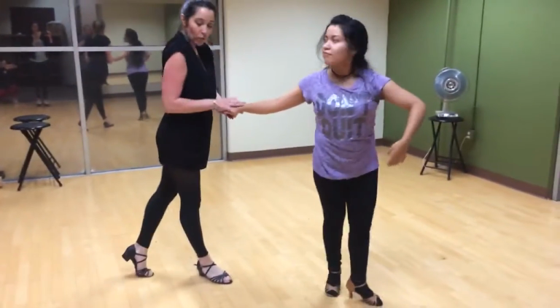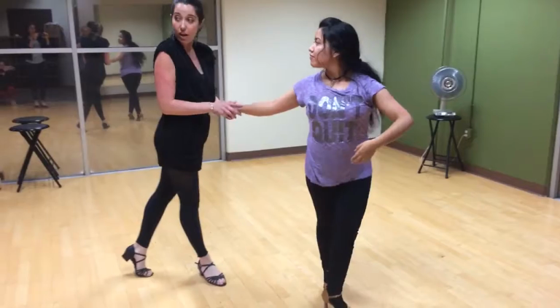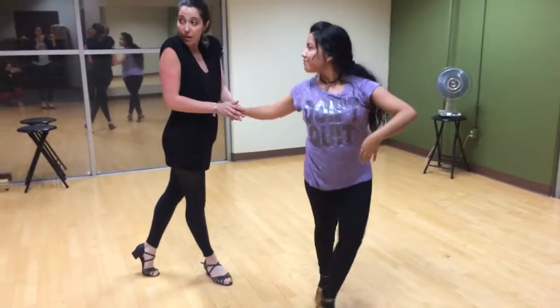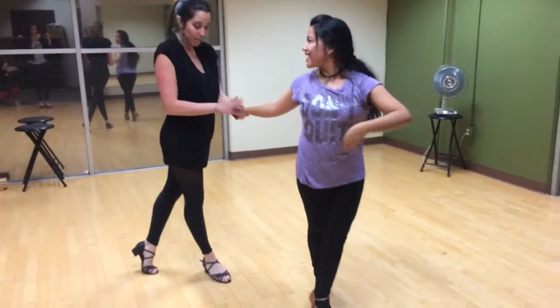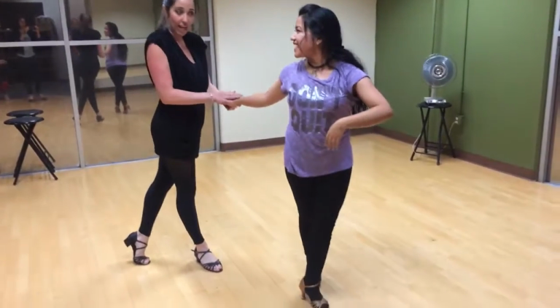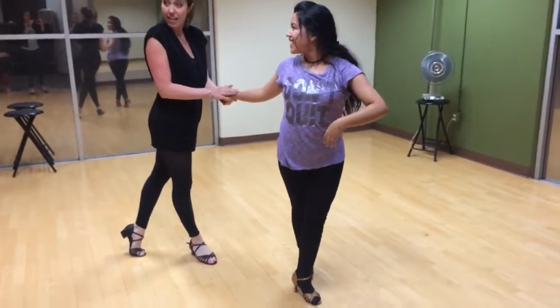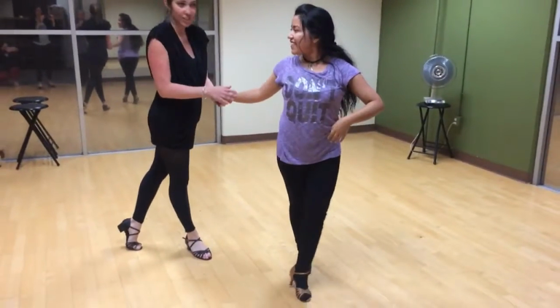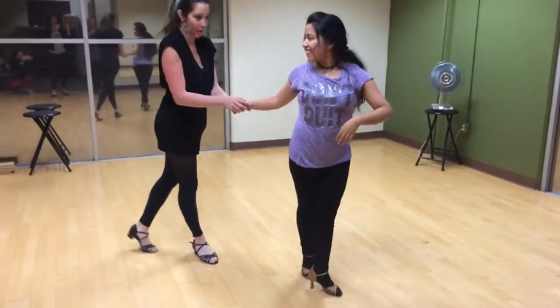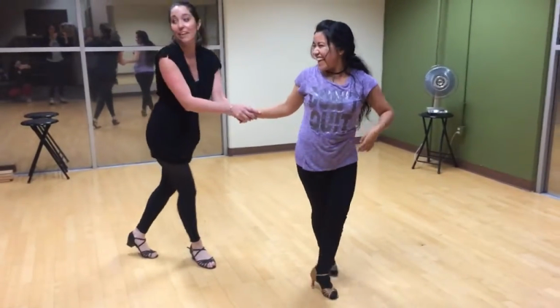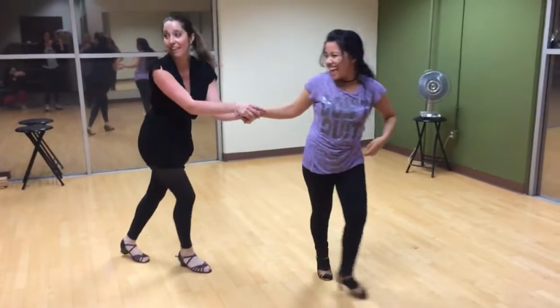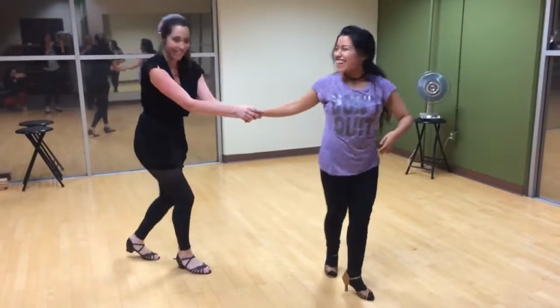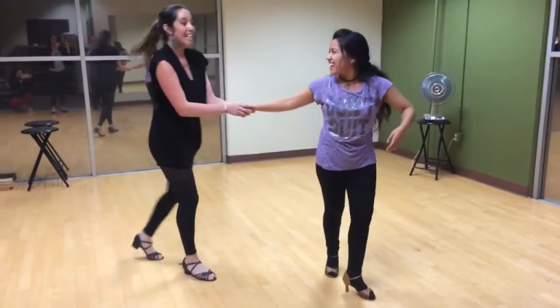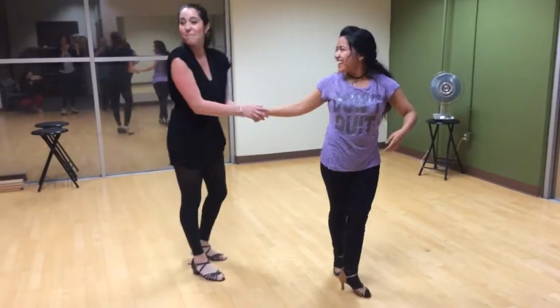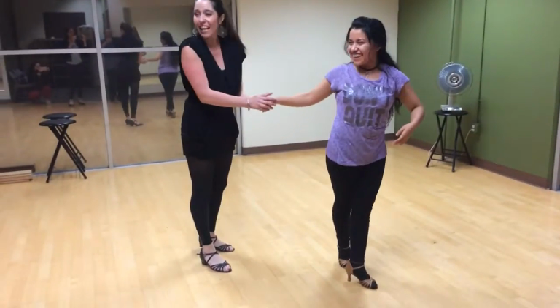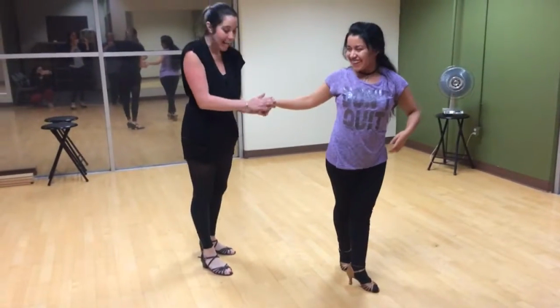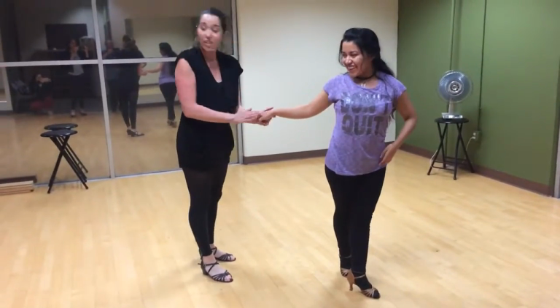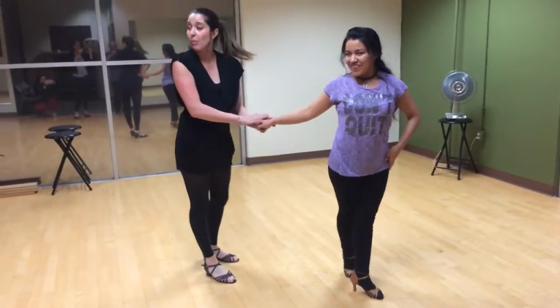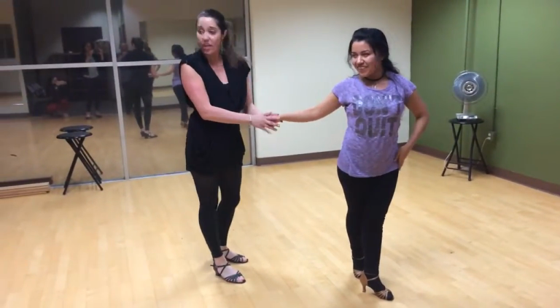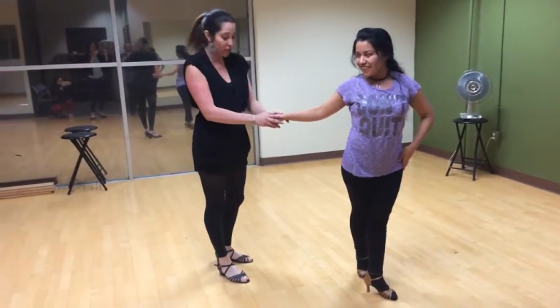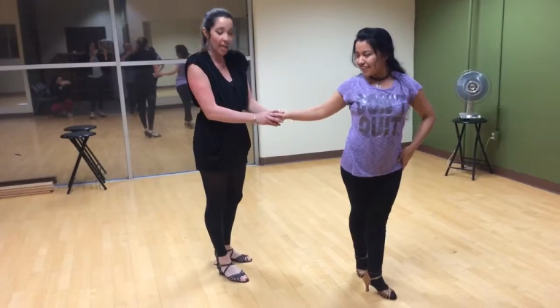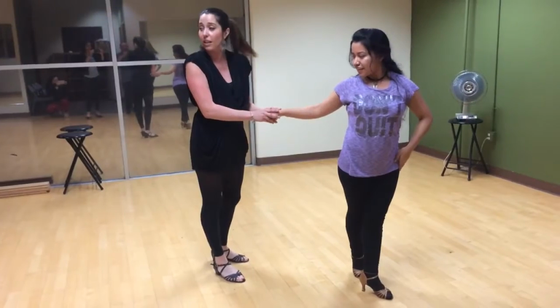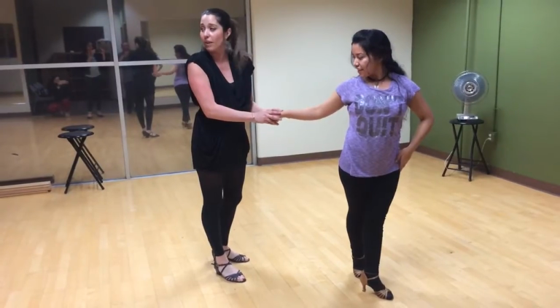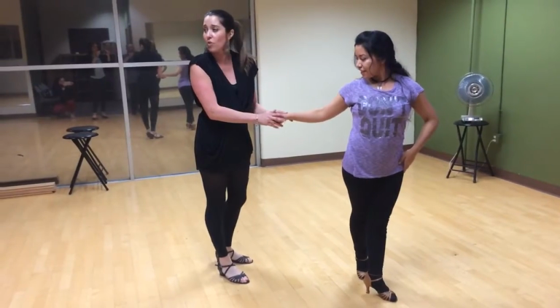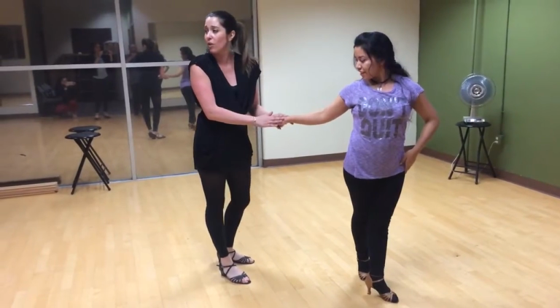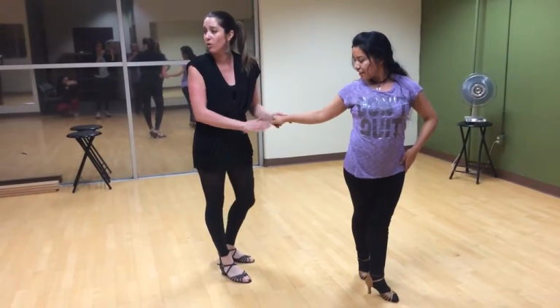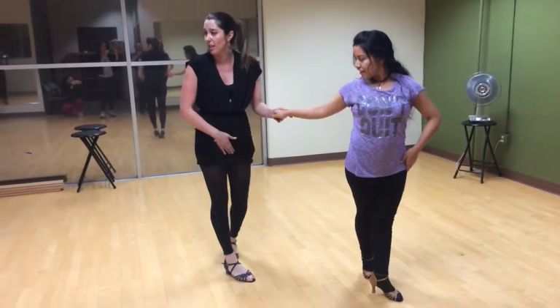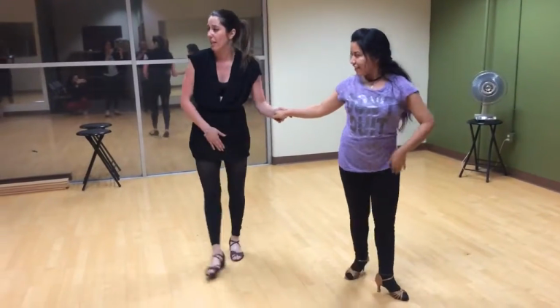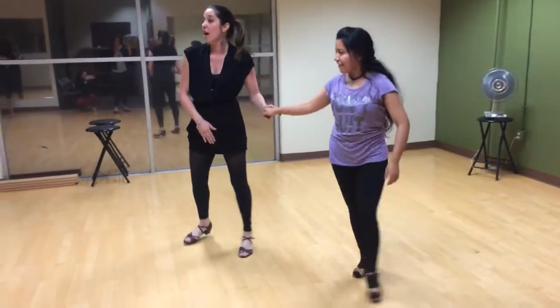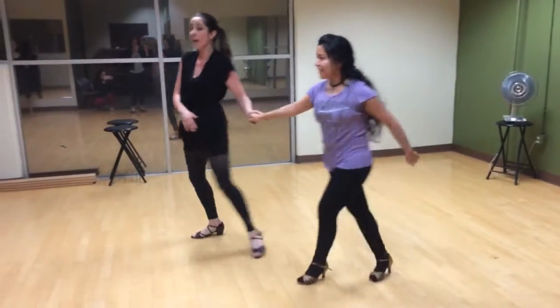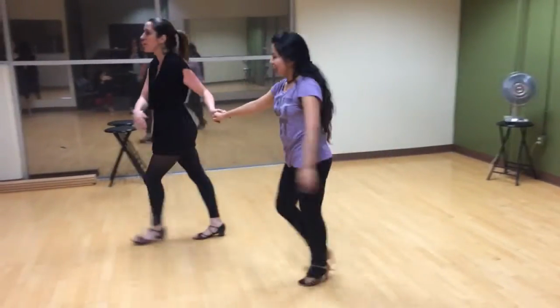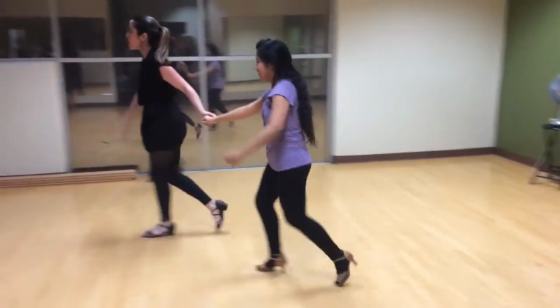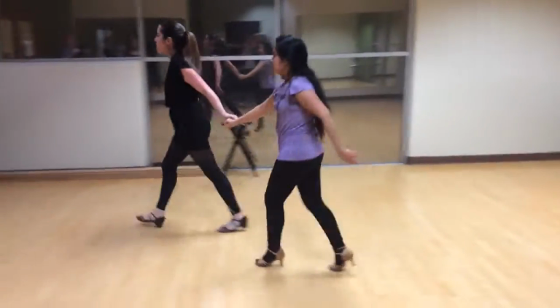We talked about keeping that connection — keeping that push connection, and then a little bit of a new hand to hold with the lady. Okay, hold me up for music.